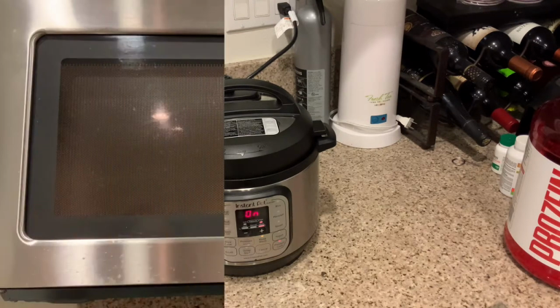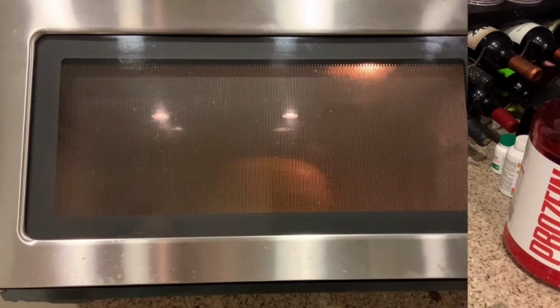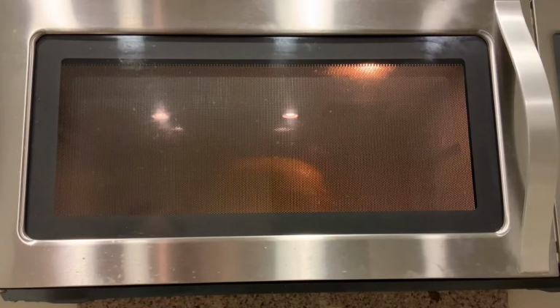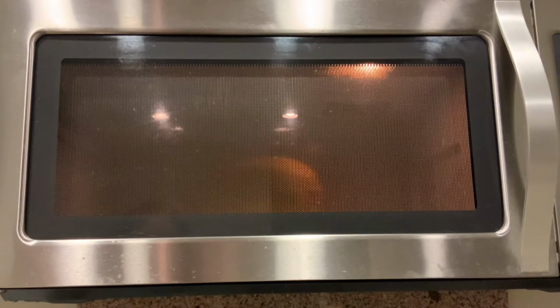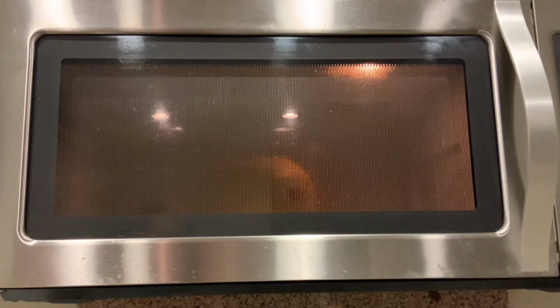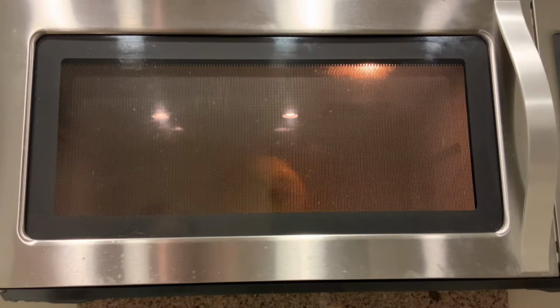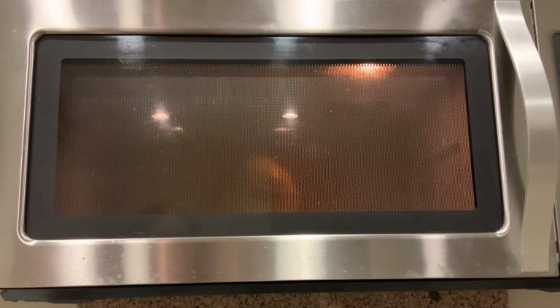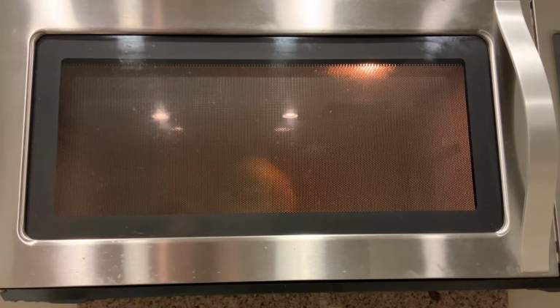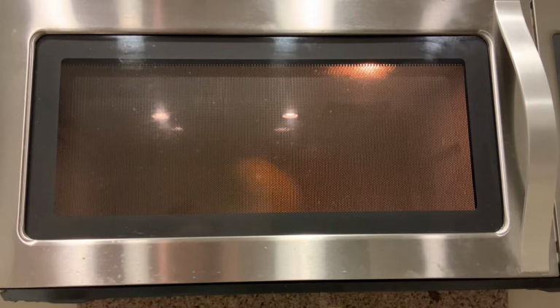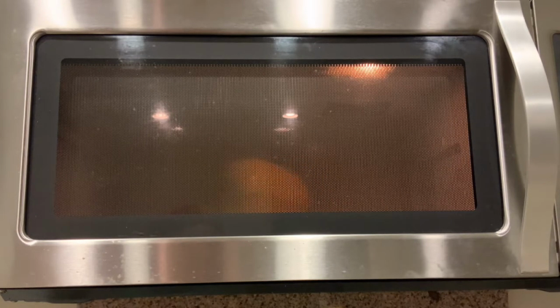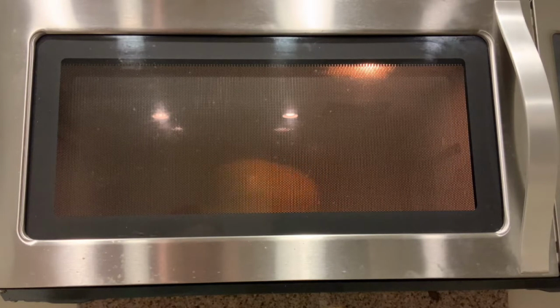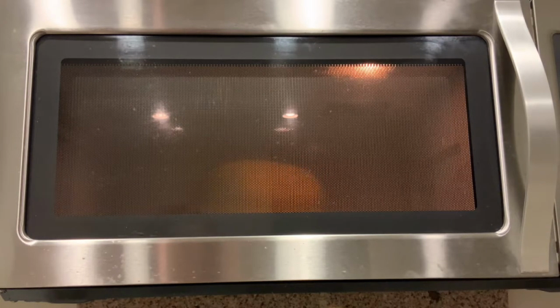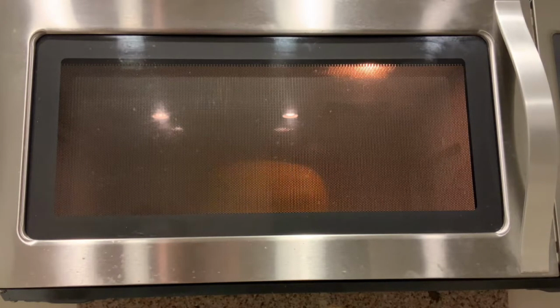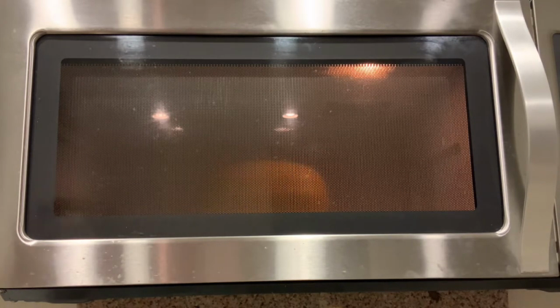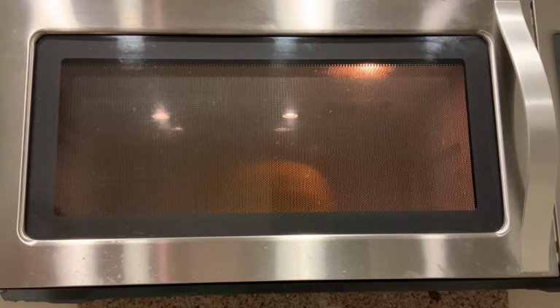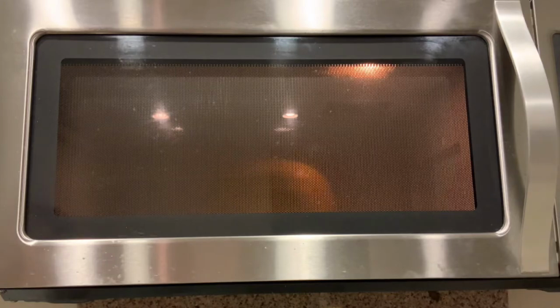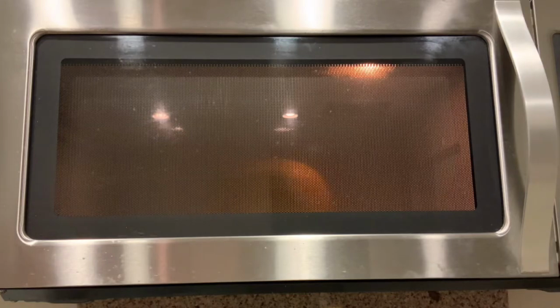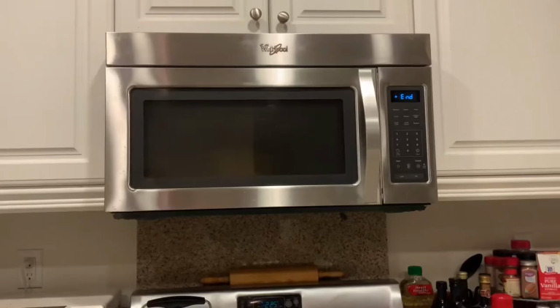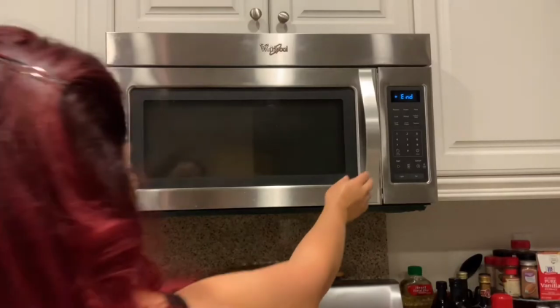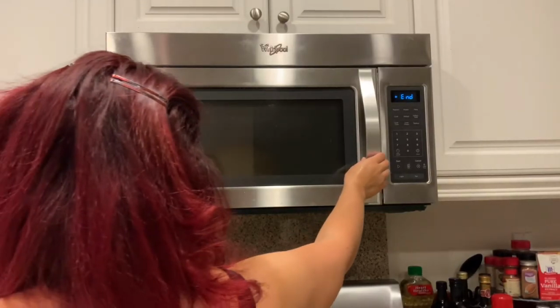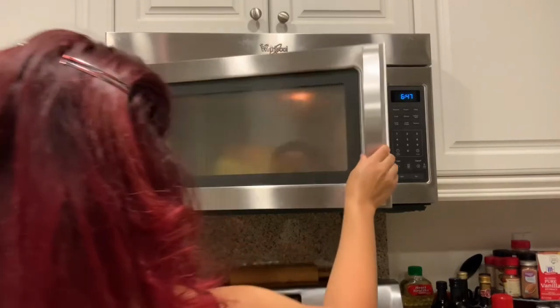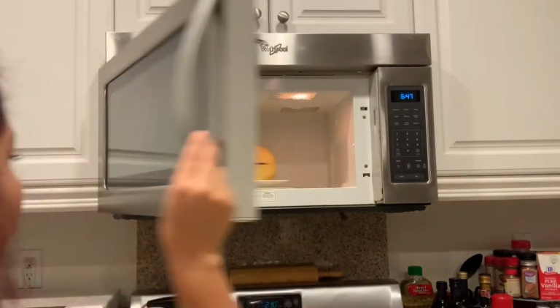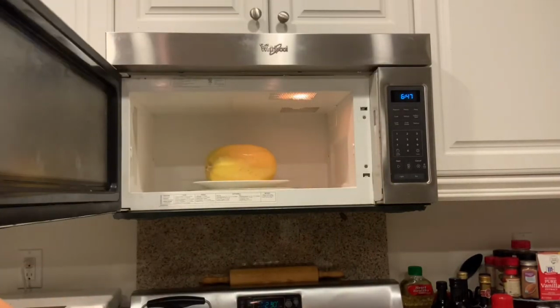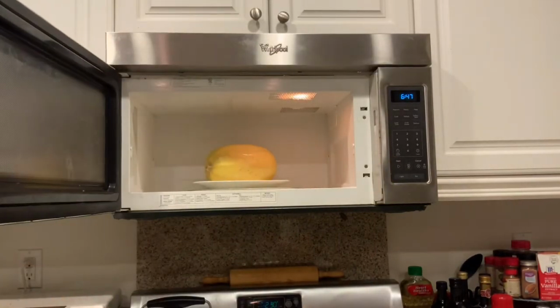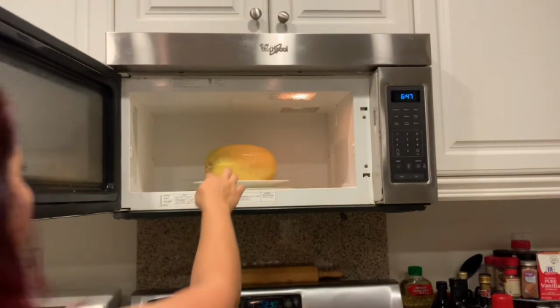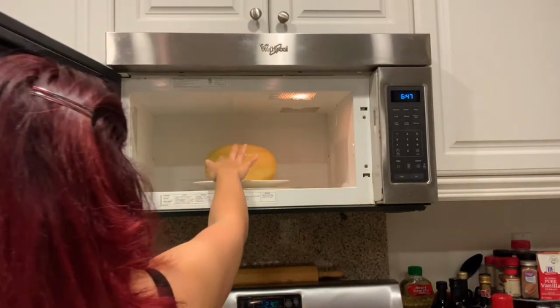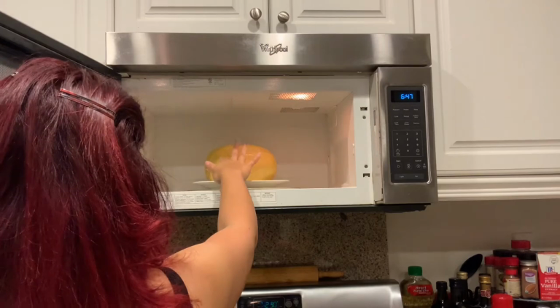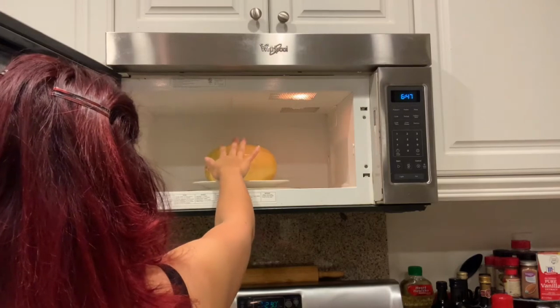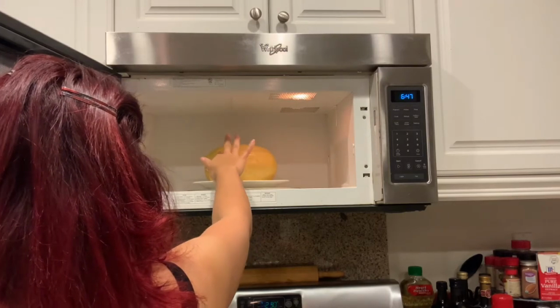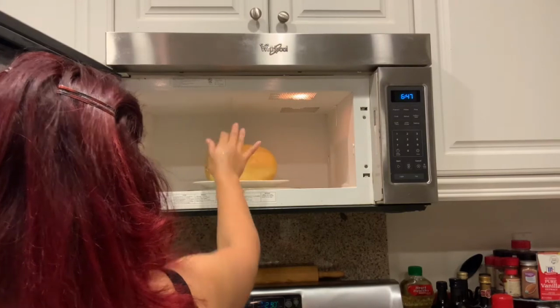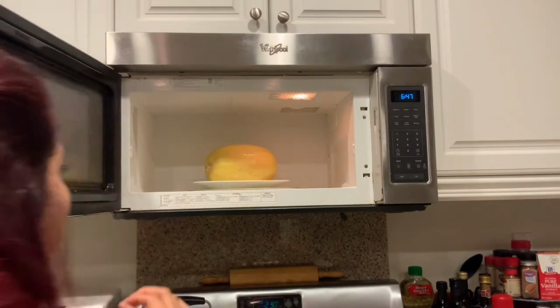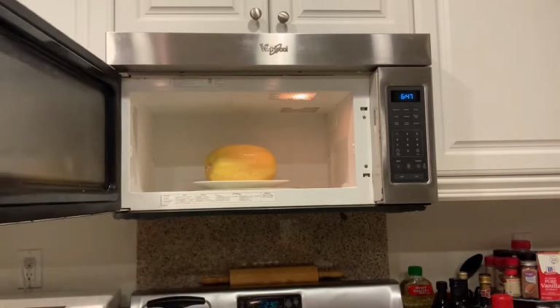It's been about 10 minutes already and the squash has not exploded, so that's pretty exciting. After the timer went off I decided to check it right away just to see how it felt. It's a real hot little squishy, so I'm gonna leave it in there to cool down for a while.